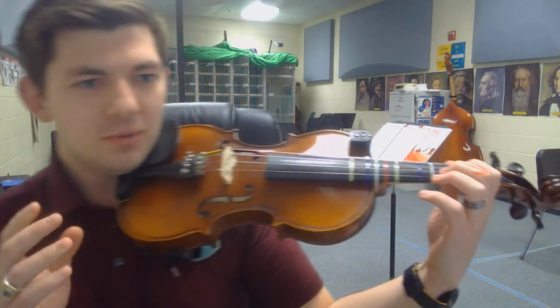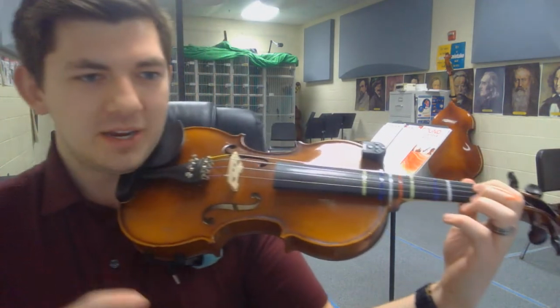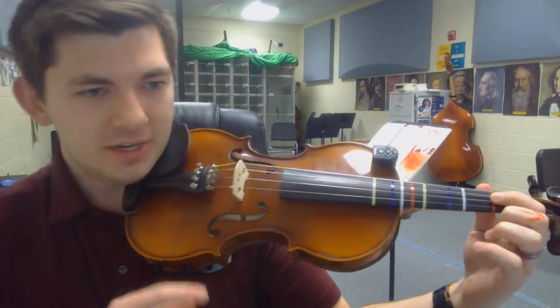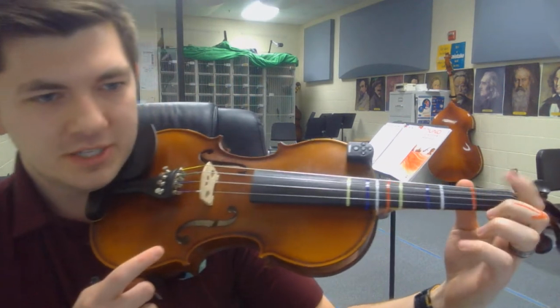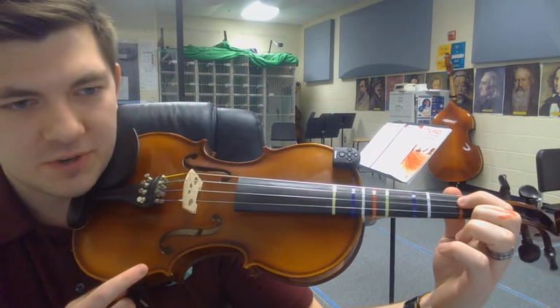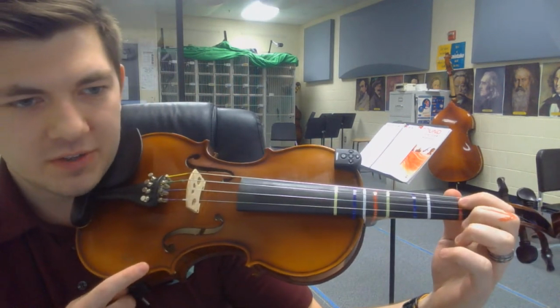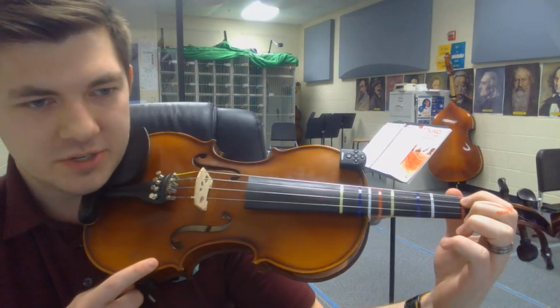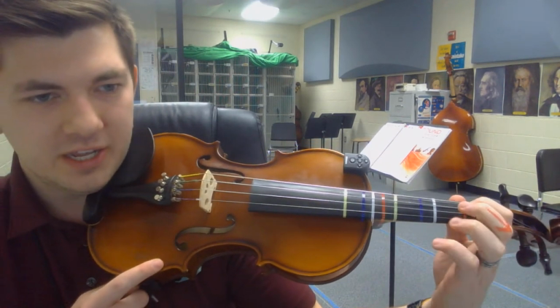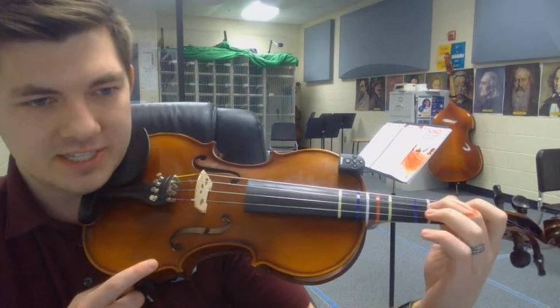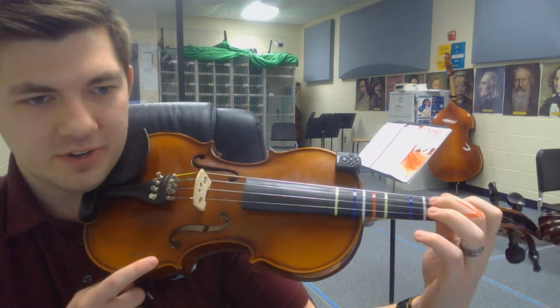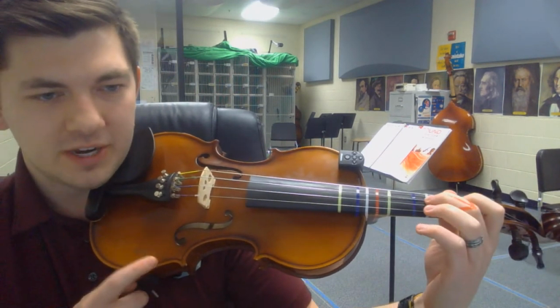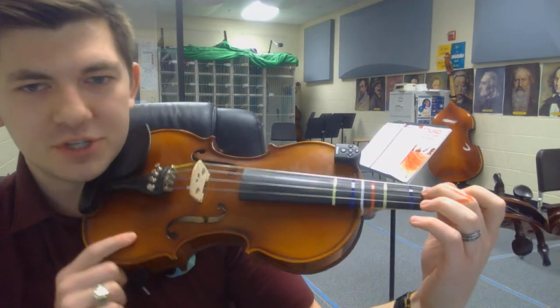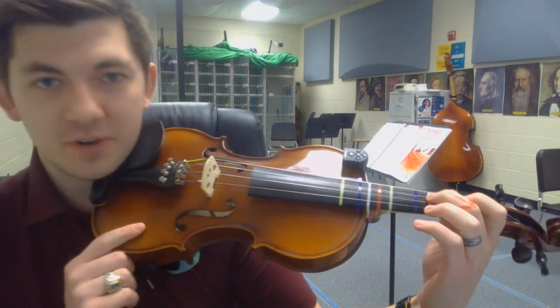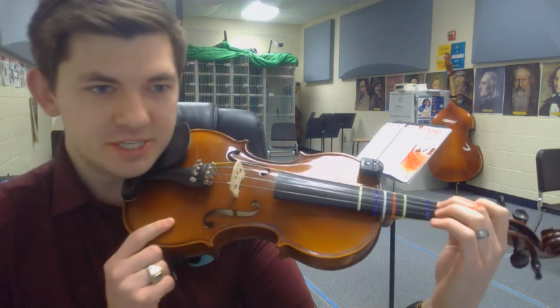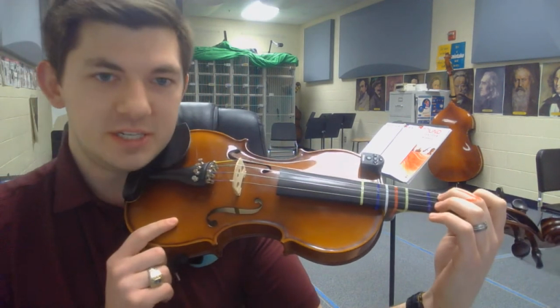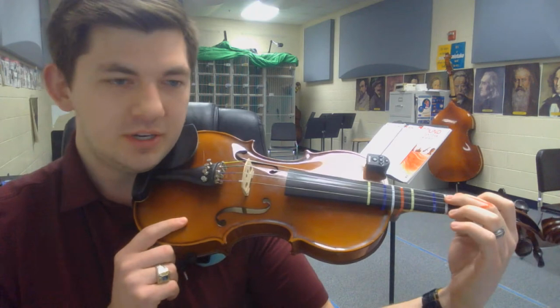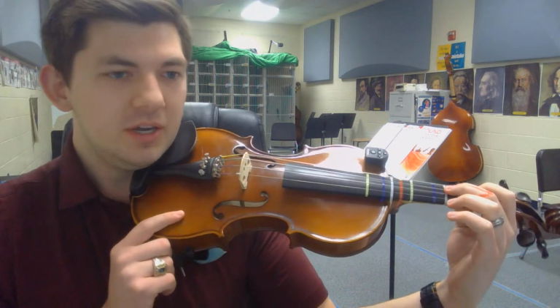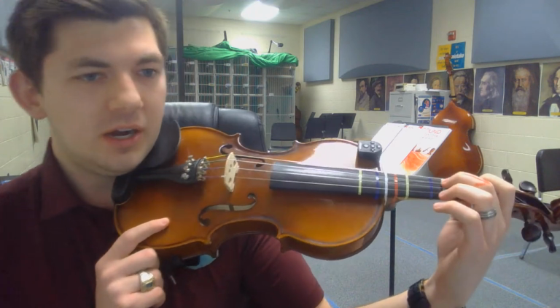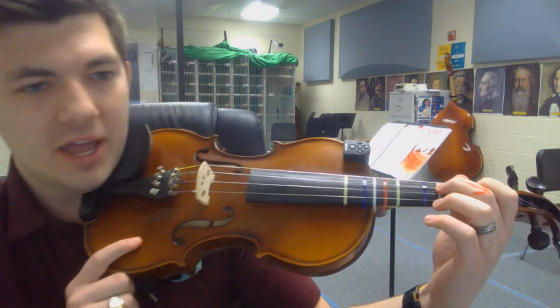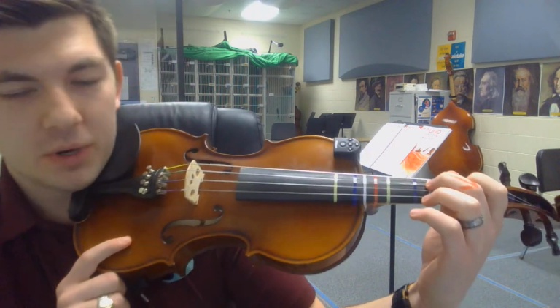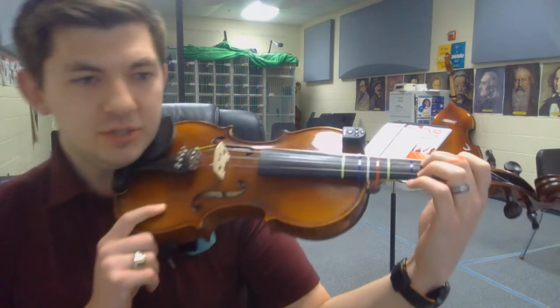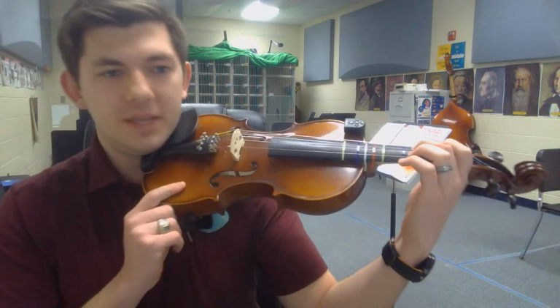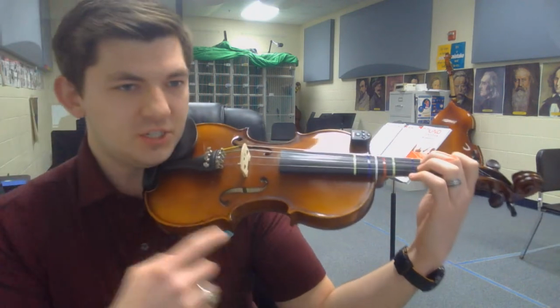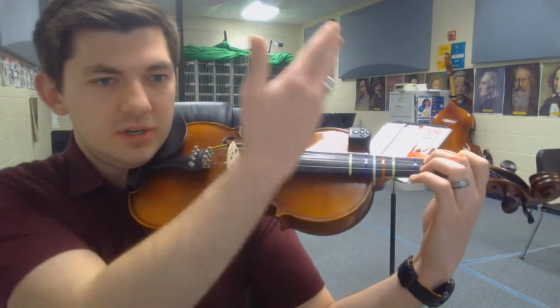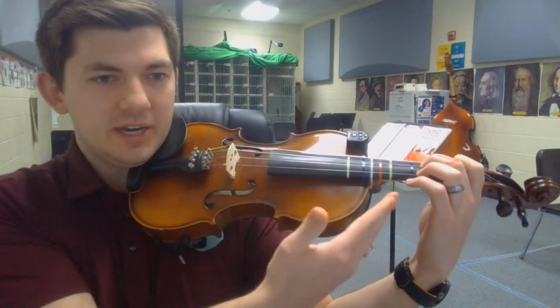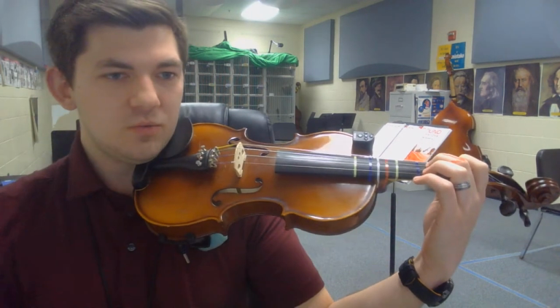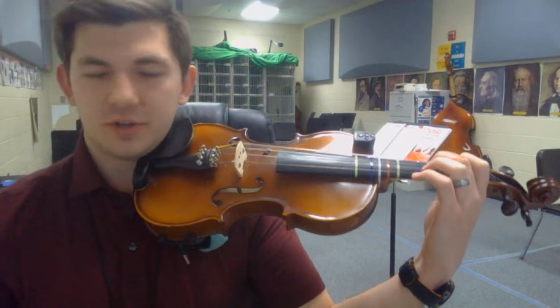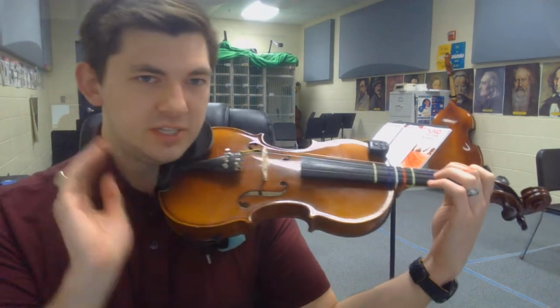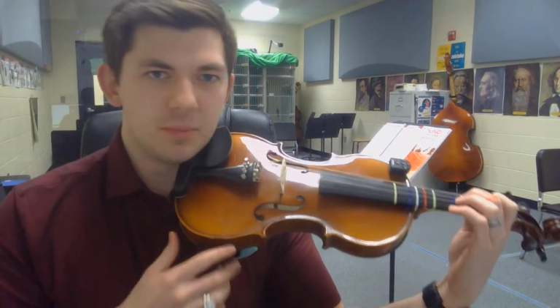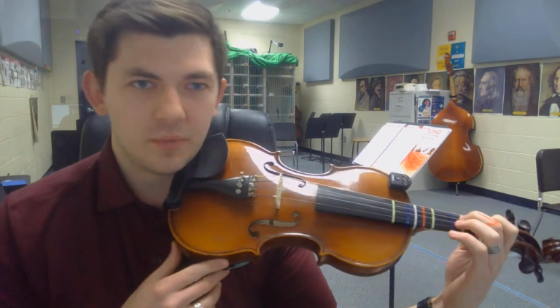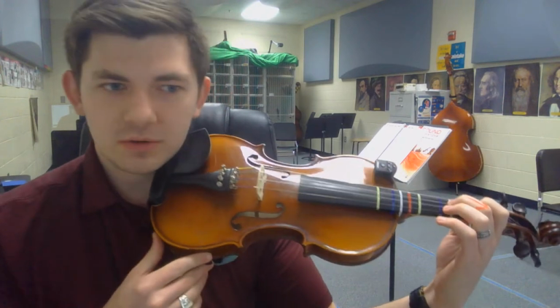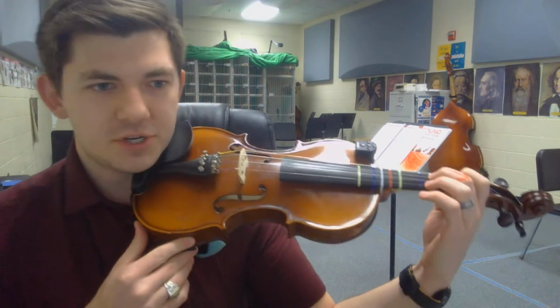With that in mind, set your first finger on the D string on E, second finger on F sharp, first position, D string. What we're going to do is start nice and regular, just as if you were to play a regular old F sharp.